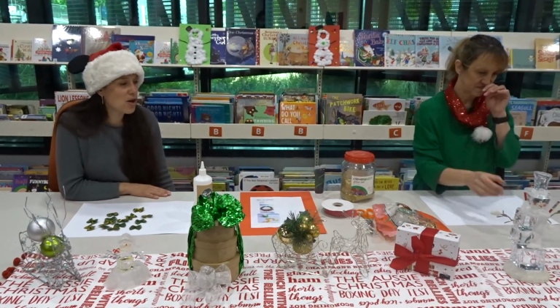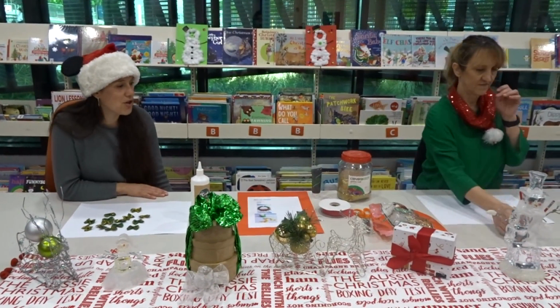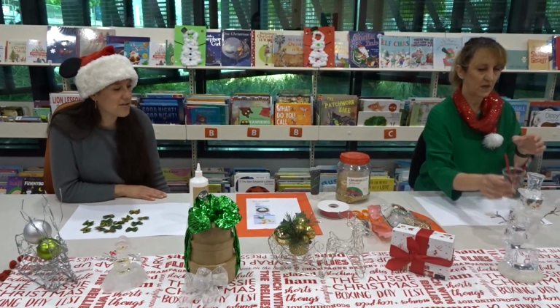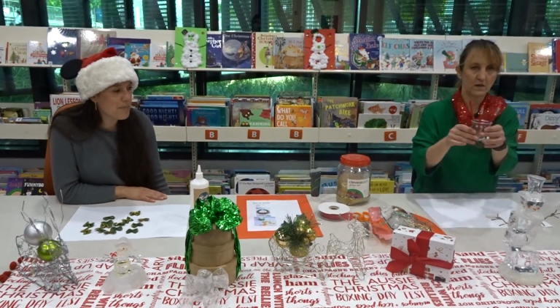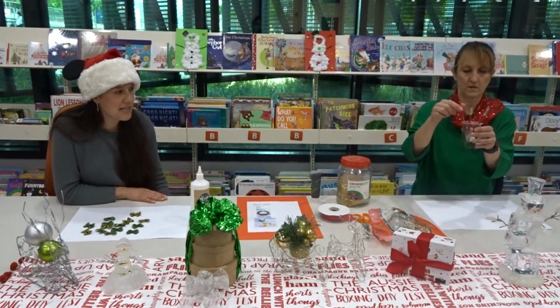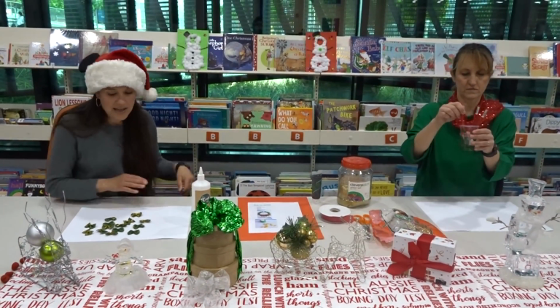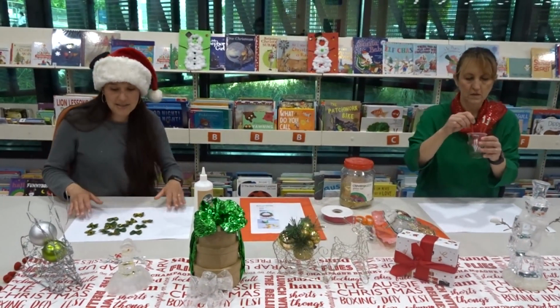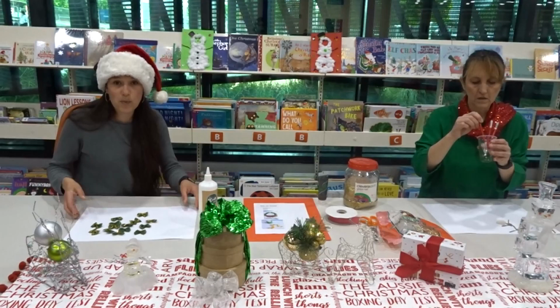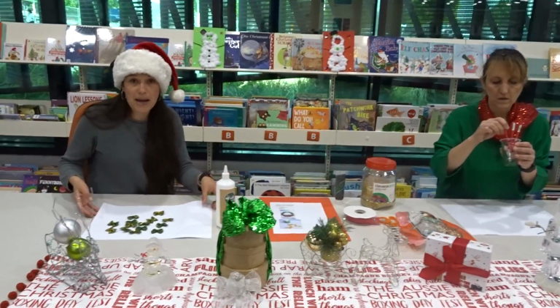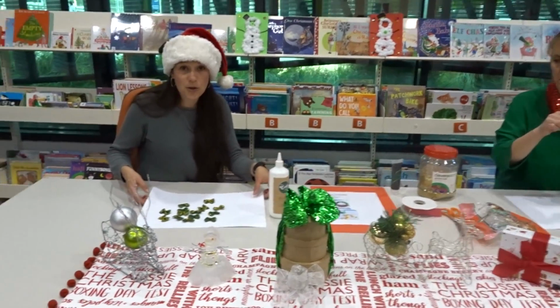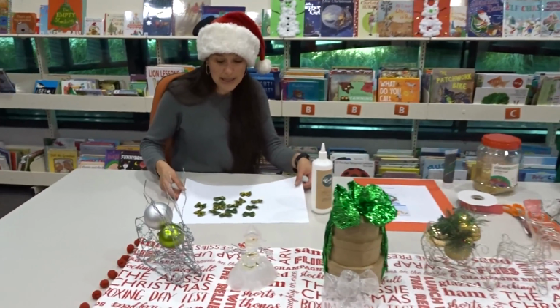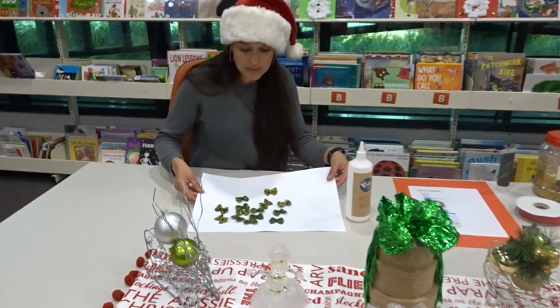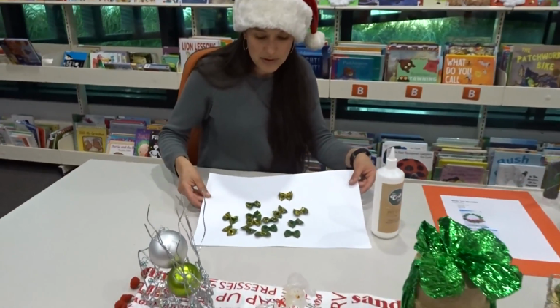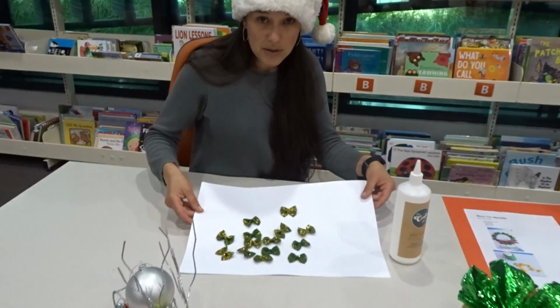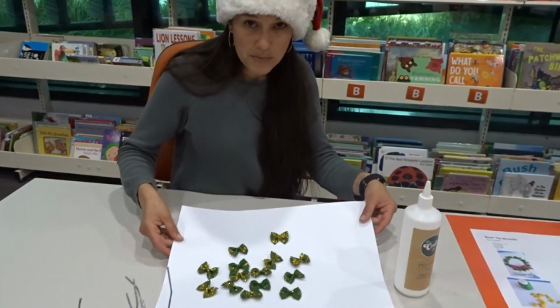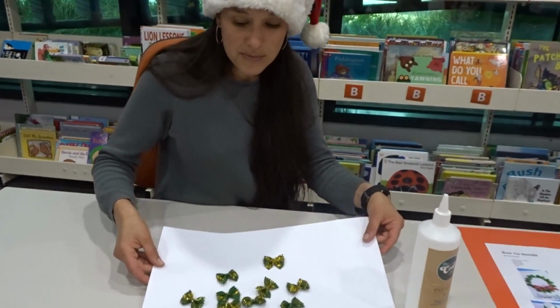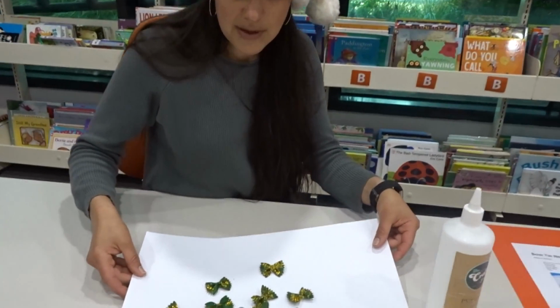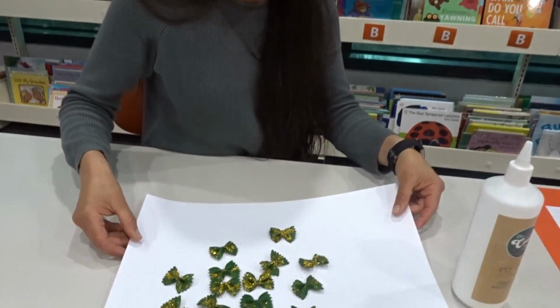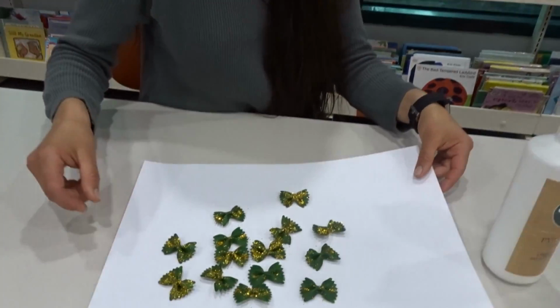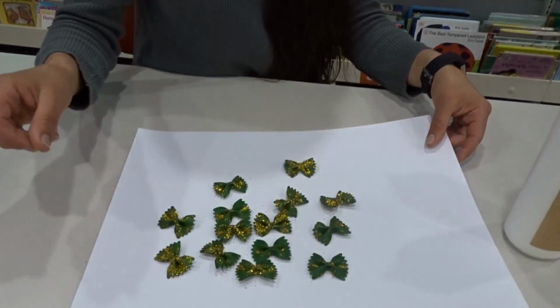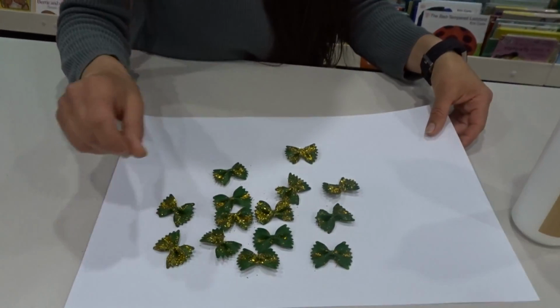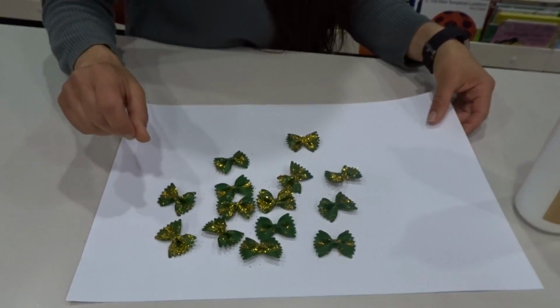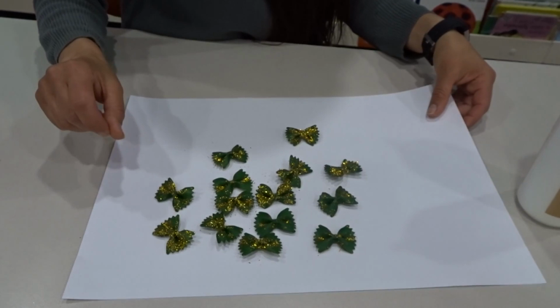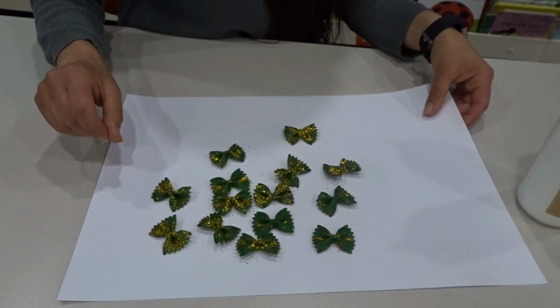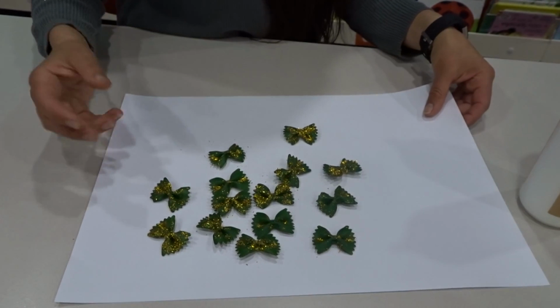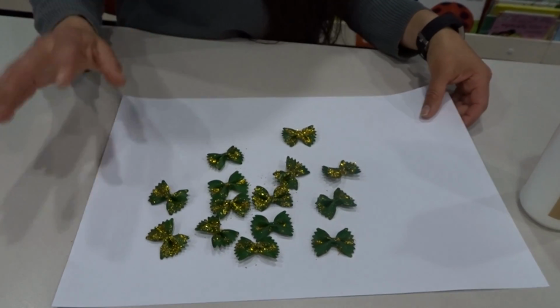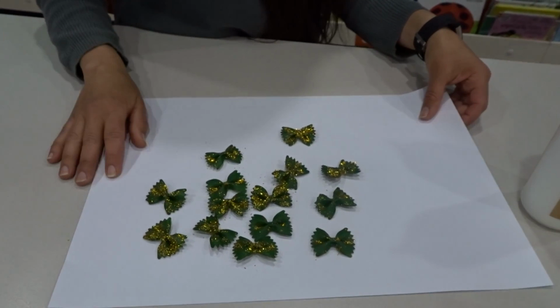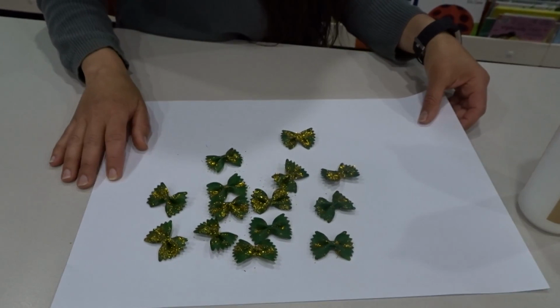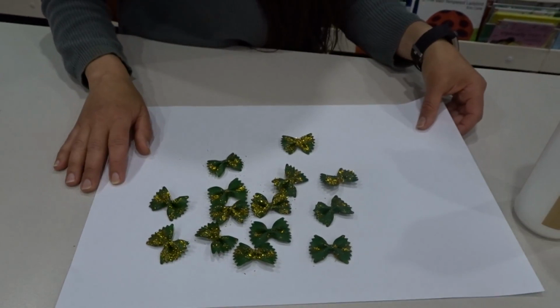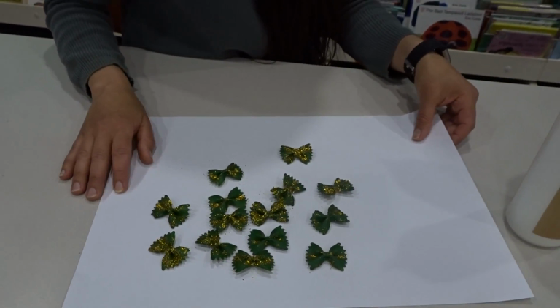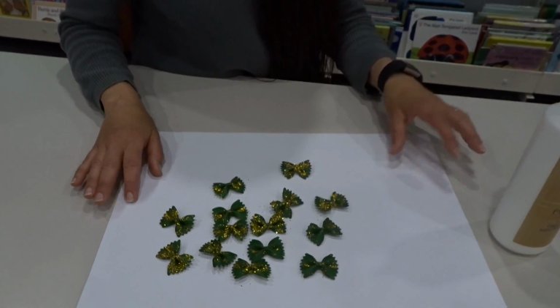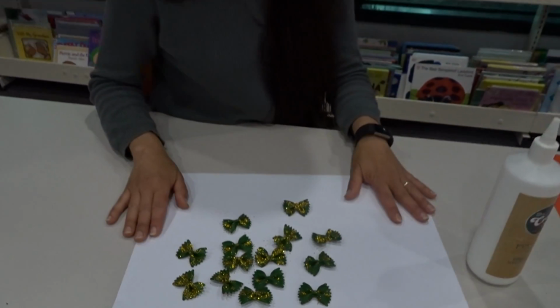We'll show you how to start painting. Here's some that we painted earlier. What we did was we sprinkled the glitter onto the paint while it was still wet, so it could stick to the pasta.